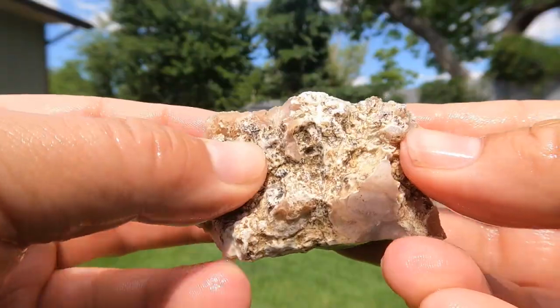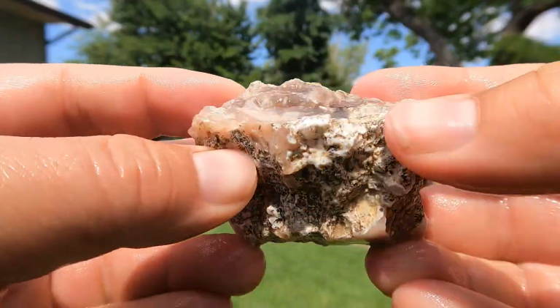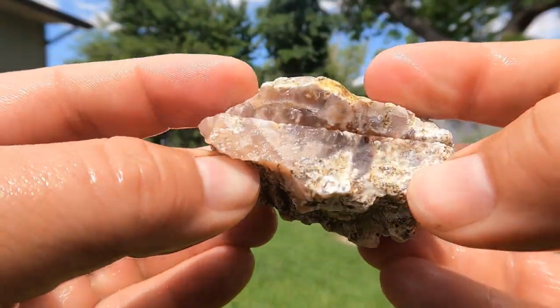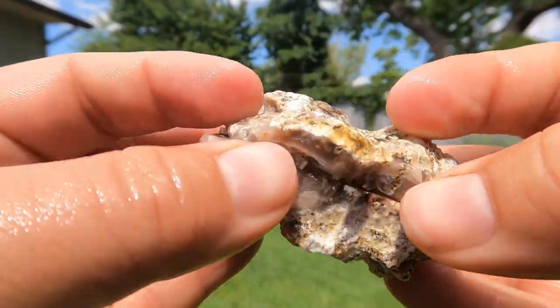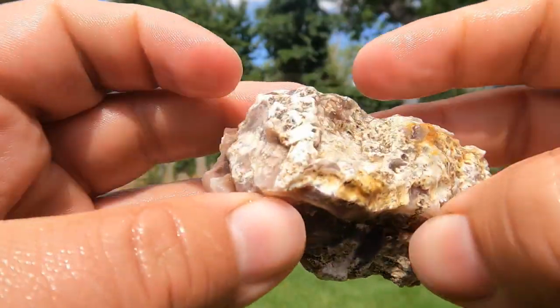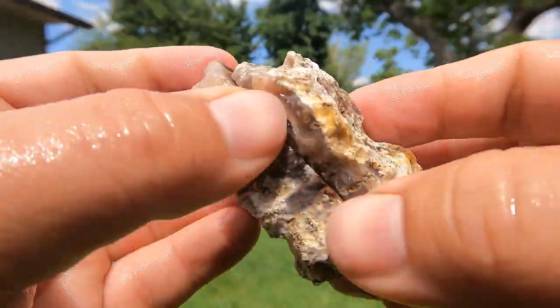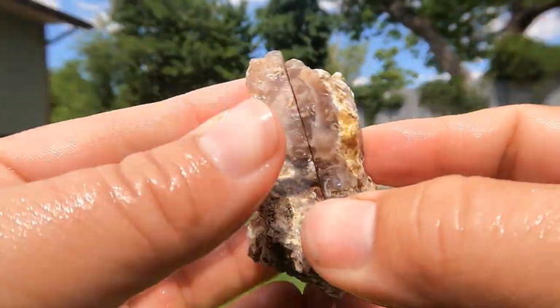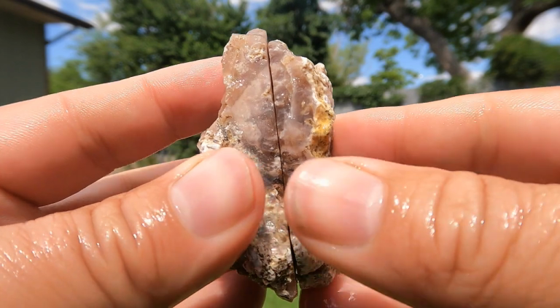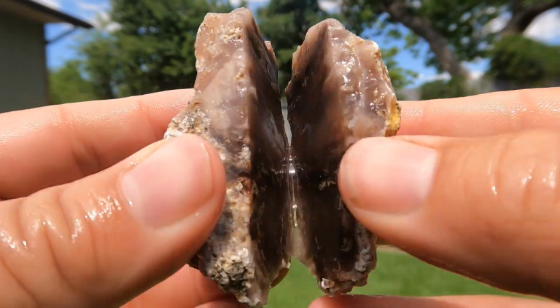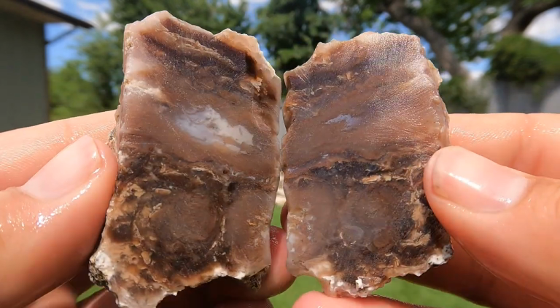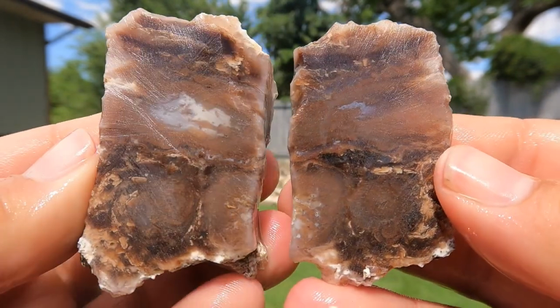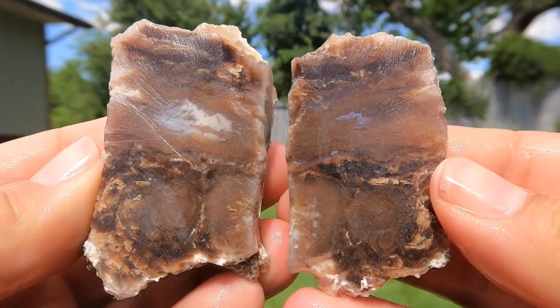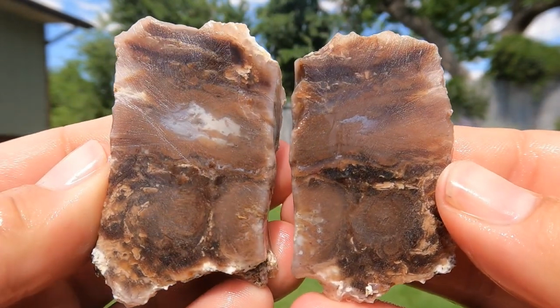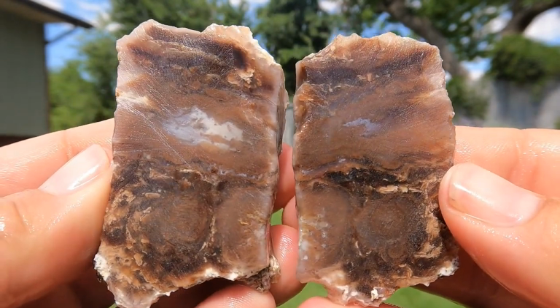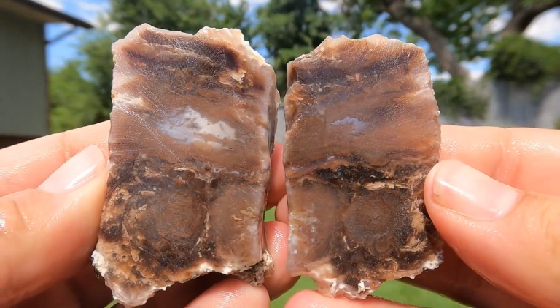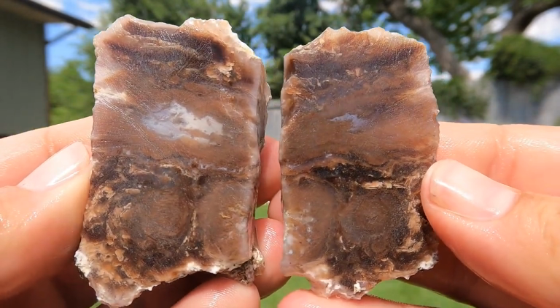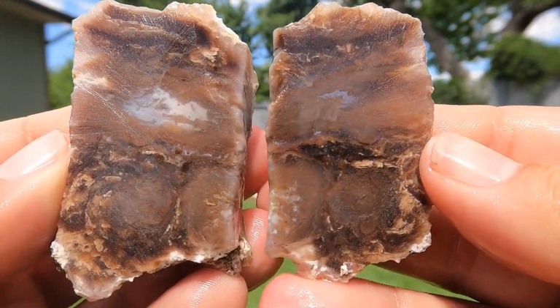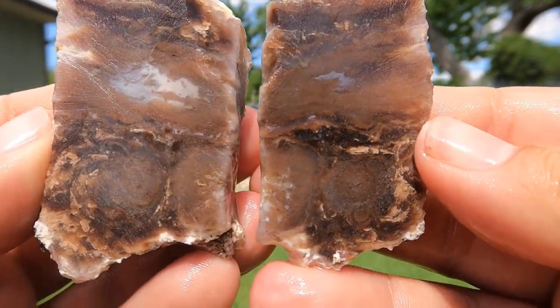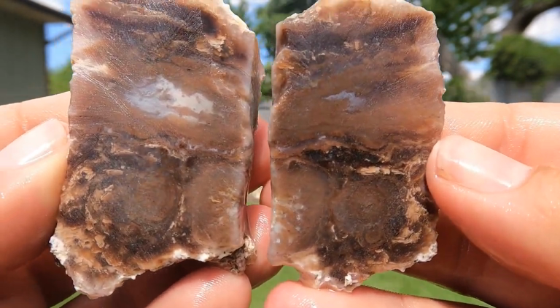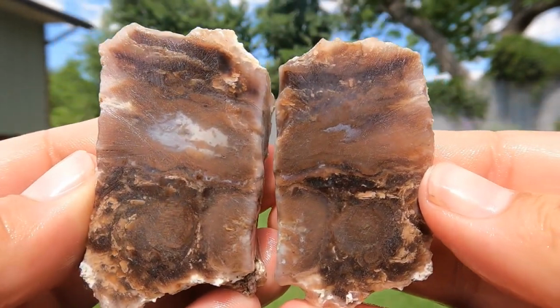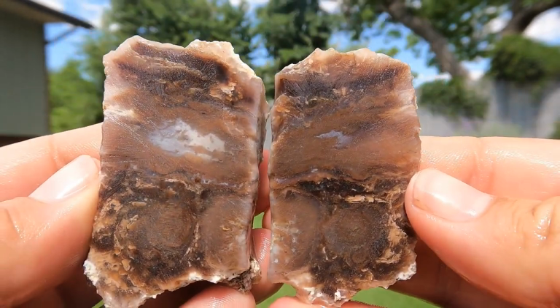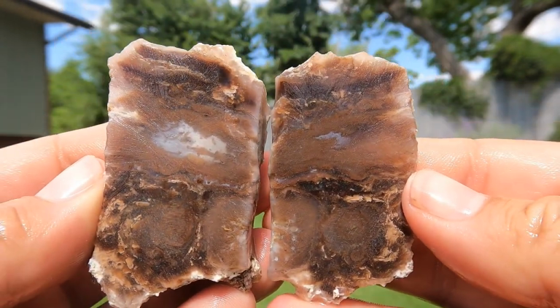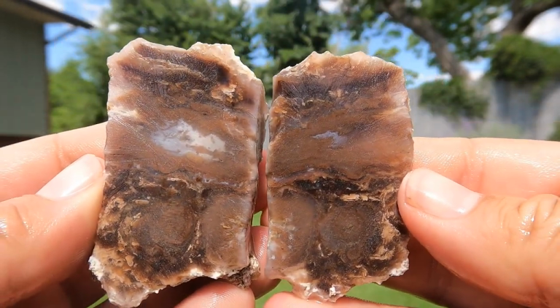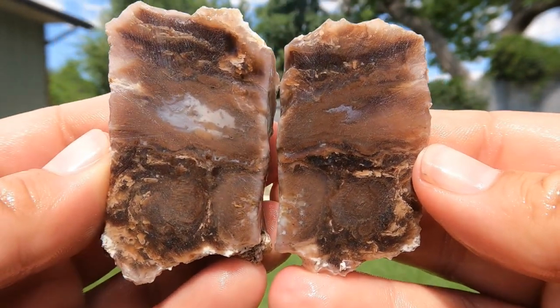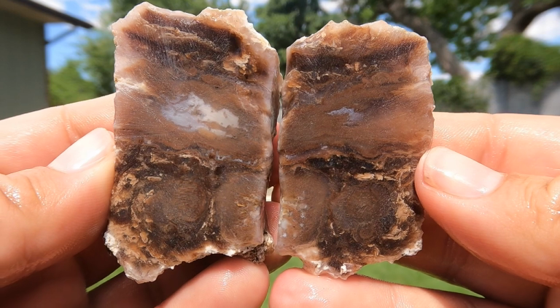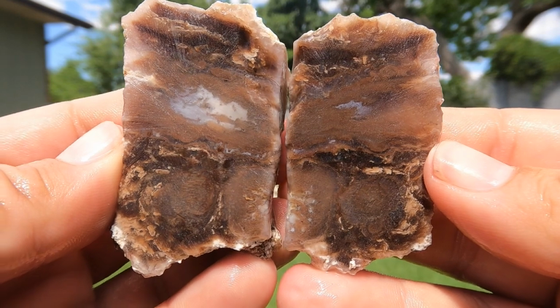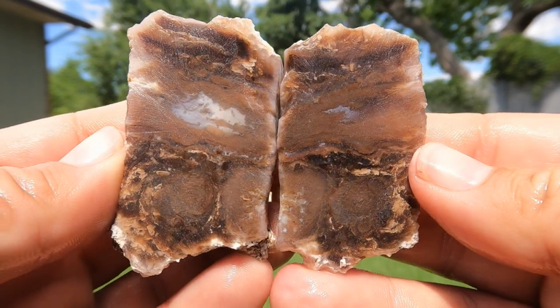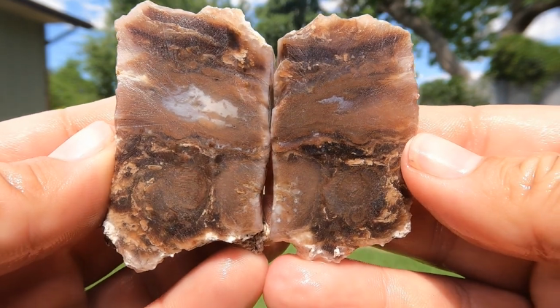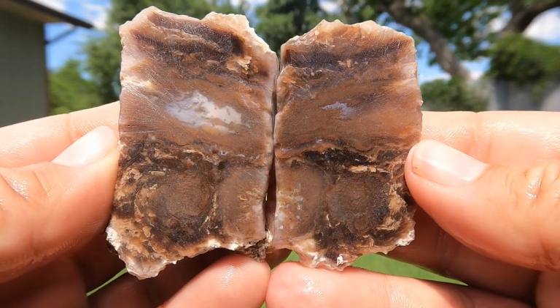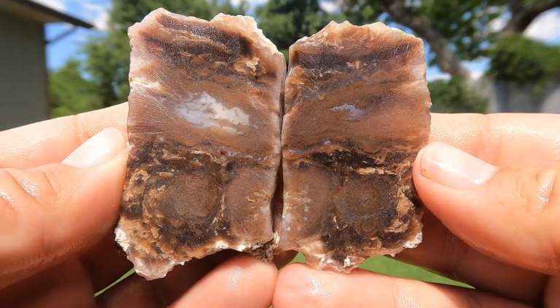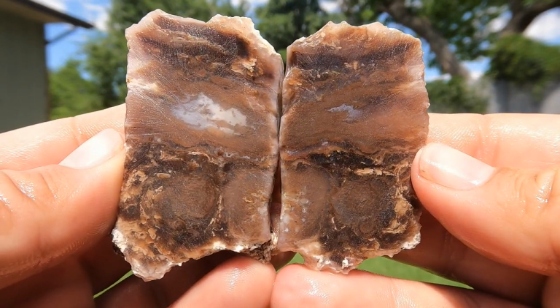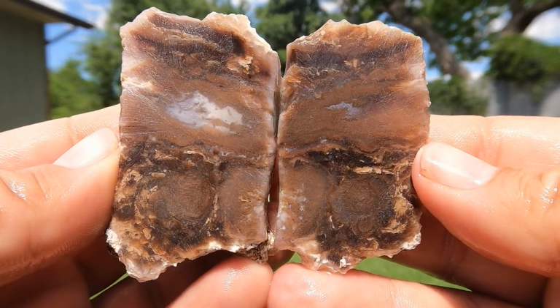So here's some petrified wood from Nevada. Hey, look at that. It's pretty cool. Yeah, some neat patterns in there.